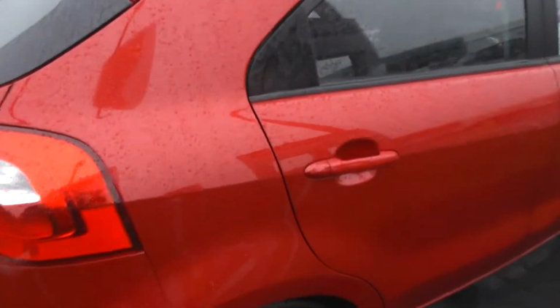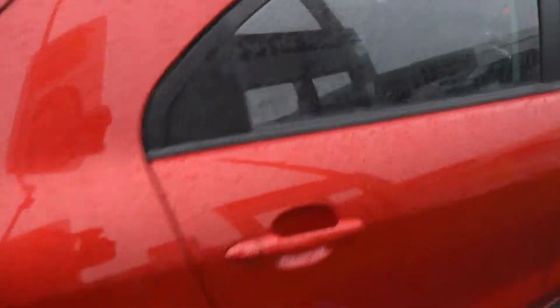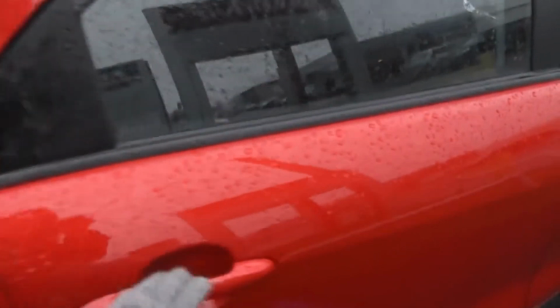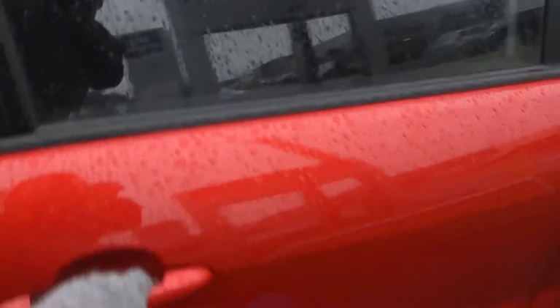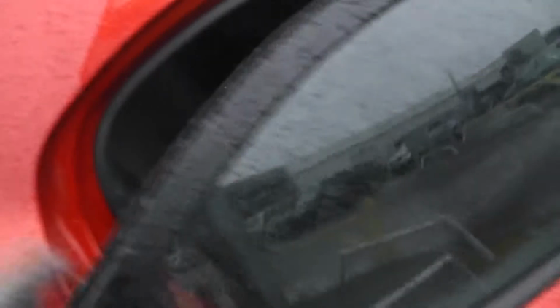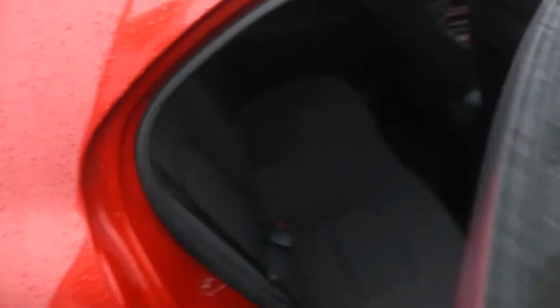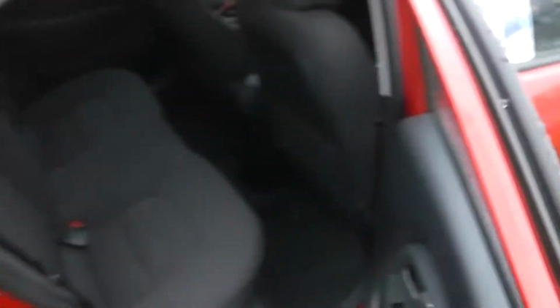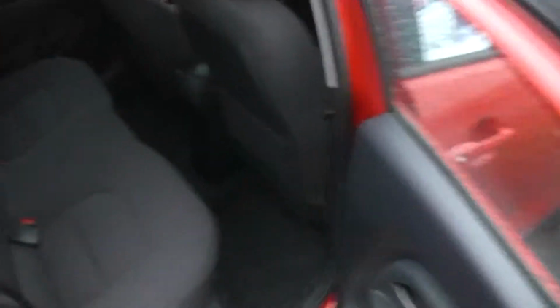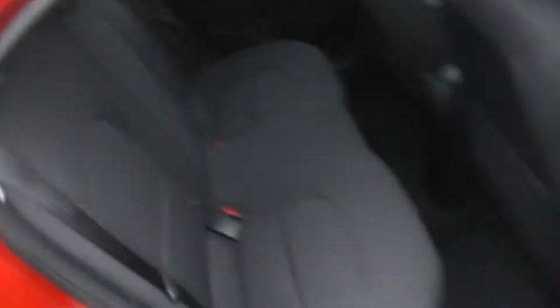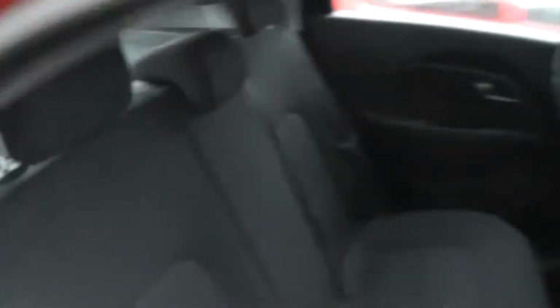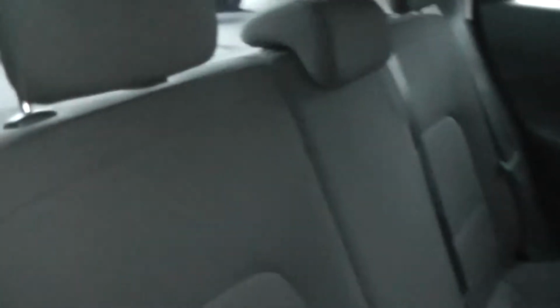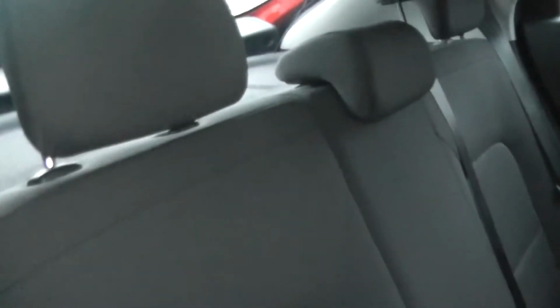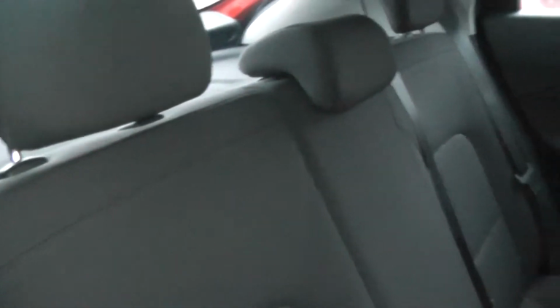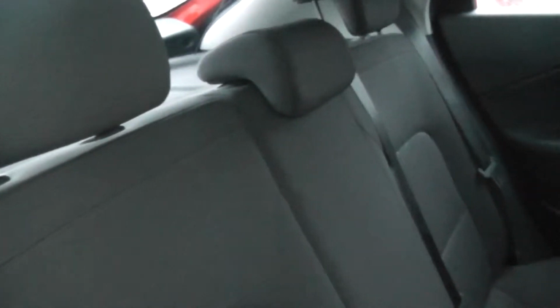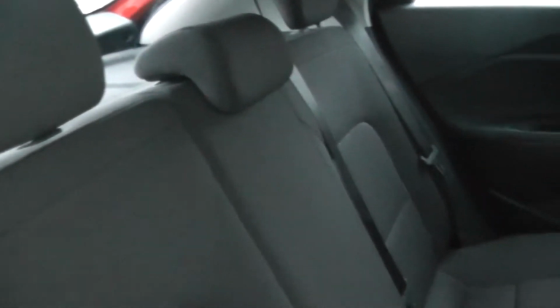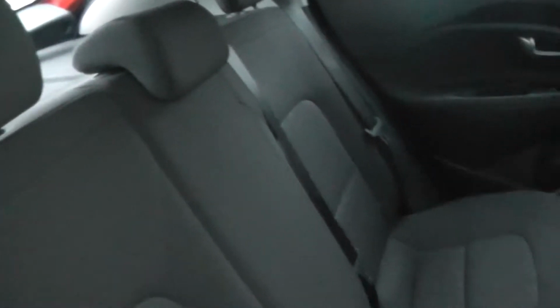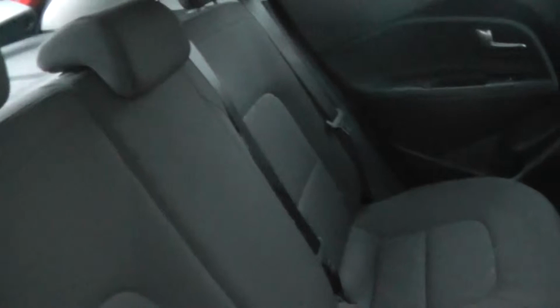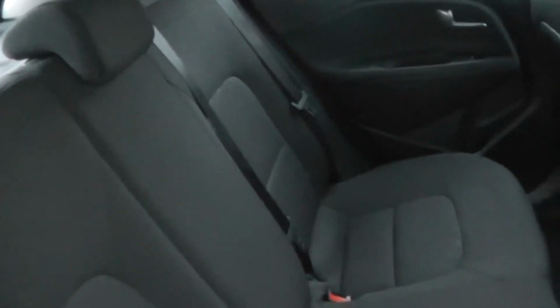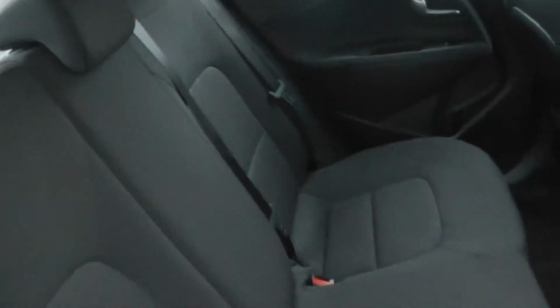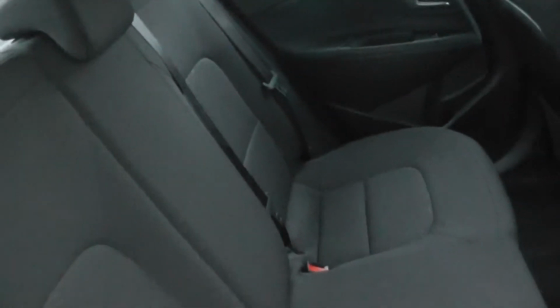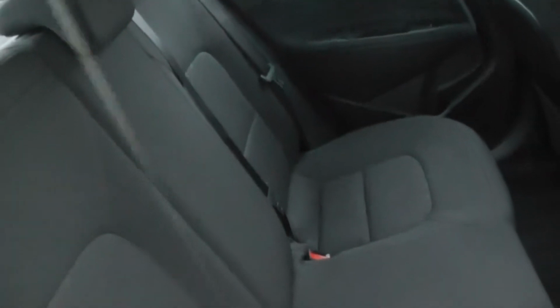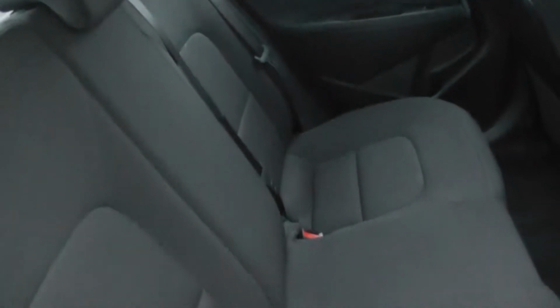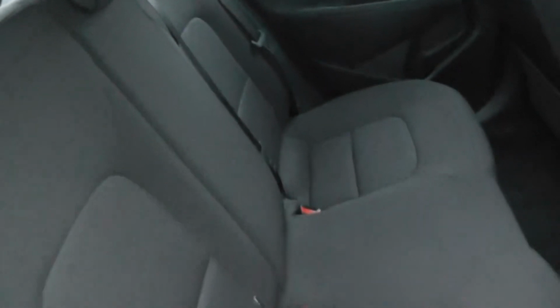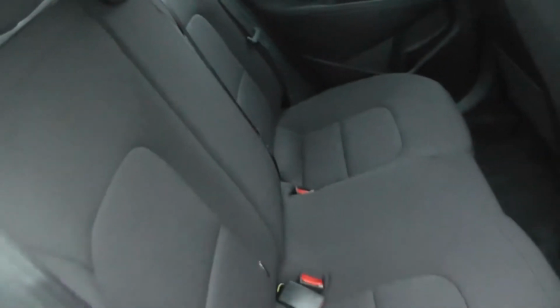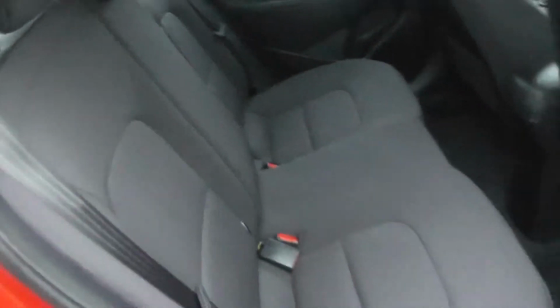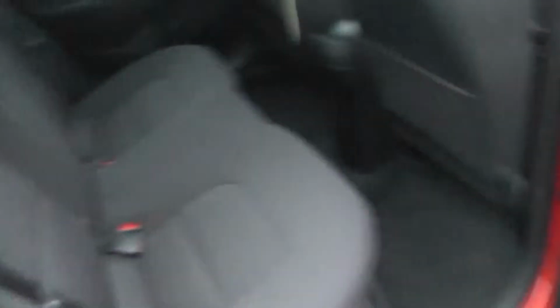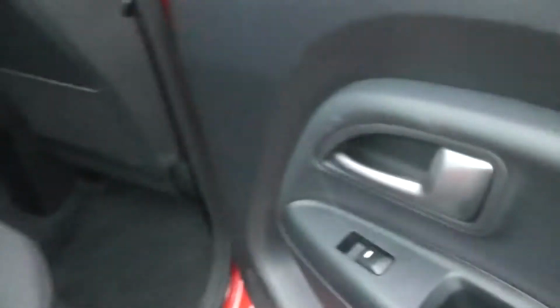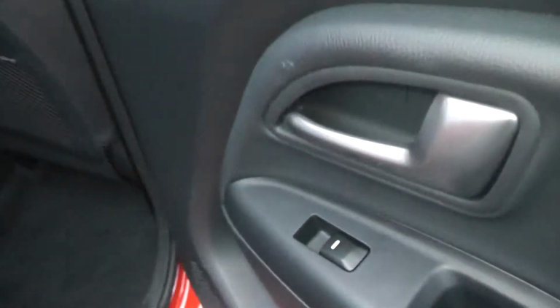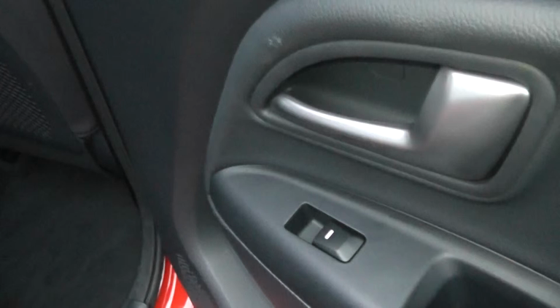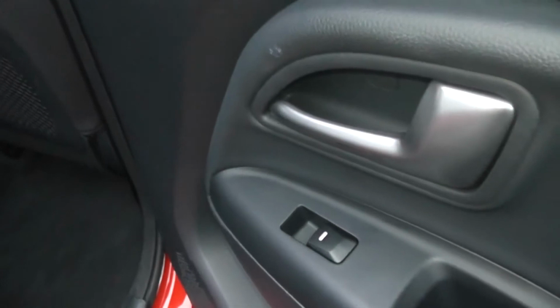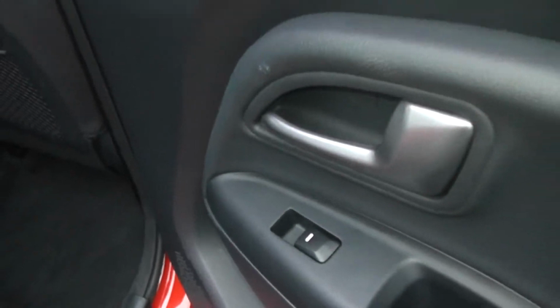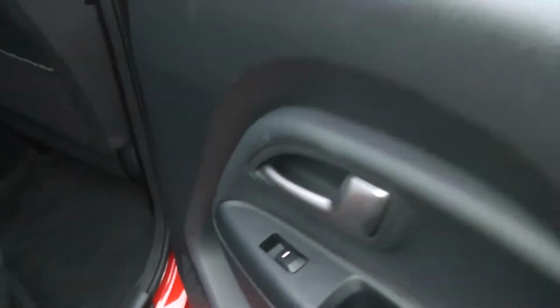This is the 5-door model. It has cloth upholstery in the back of the car, all in very good condition showing no signs of any scuffs or scrapes at all. It also has electric windows in the back of the car.